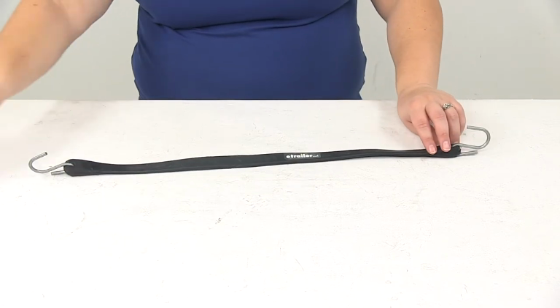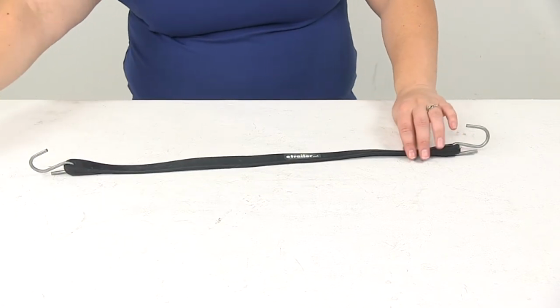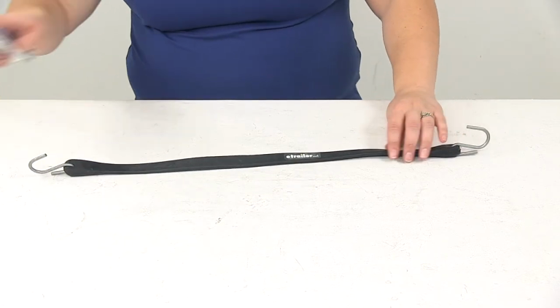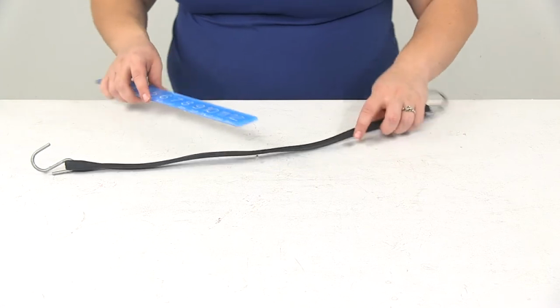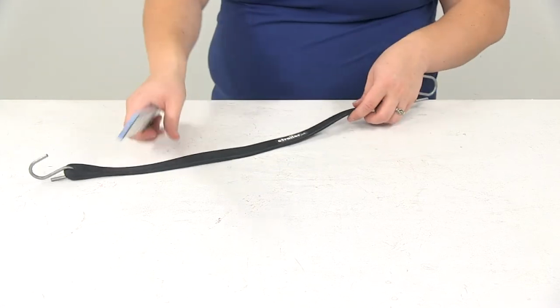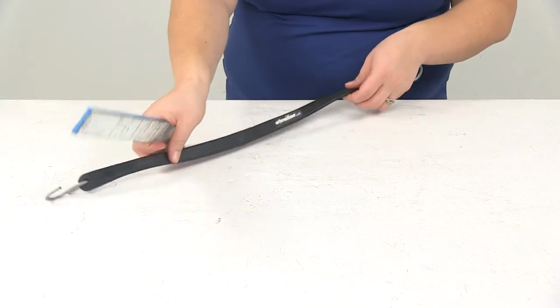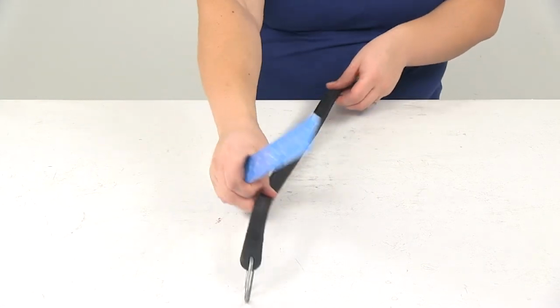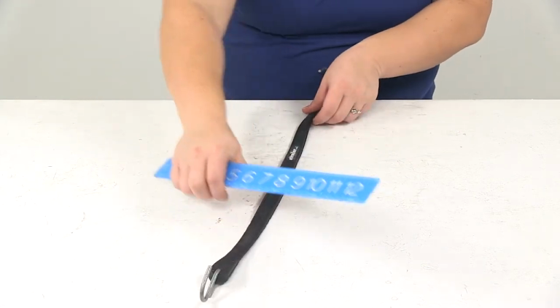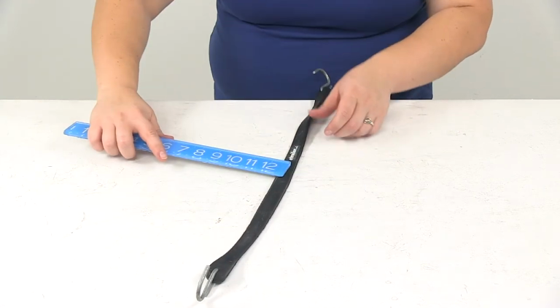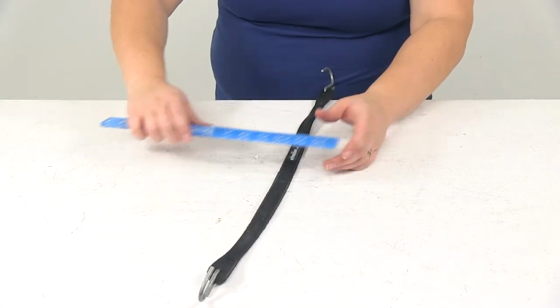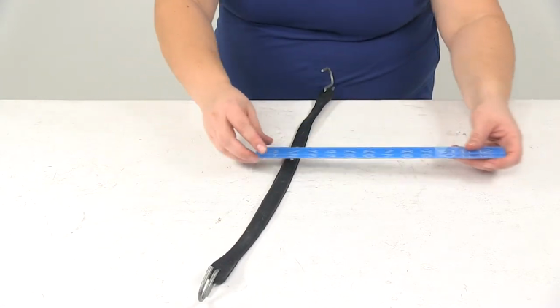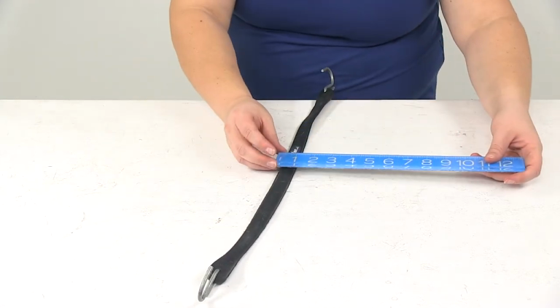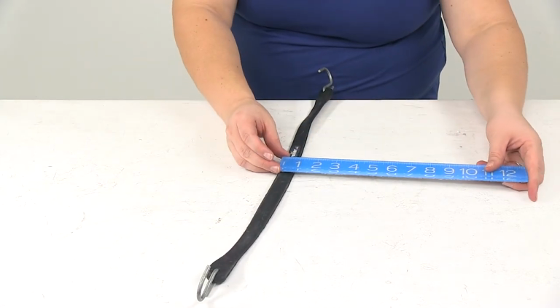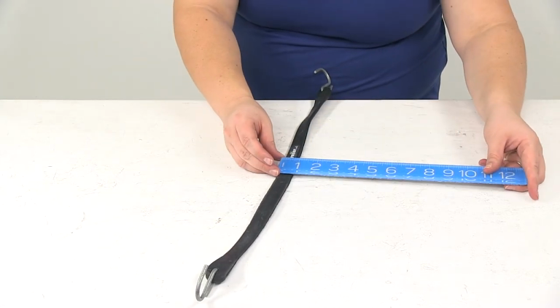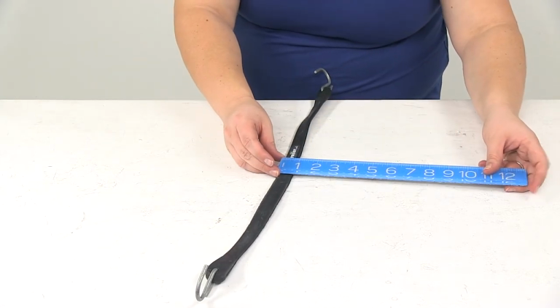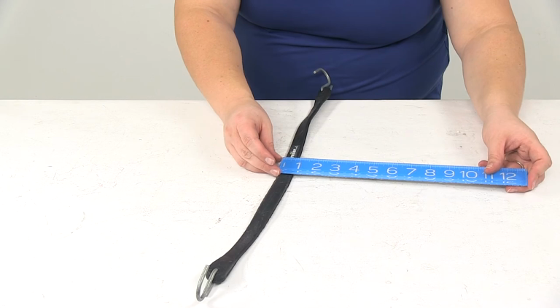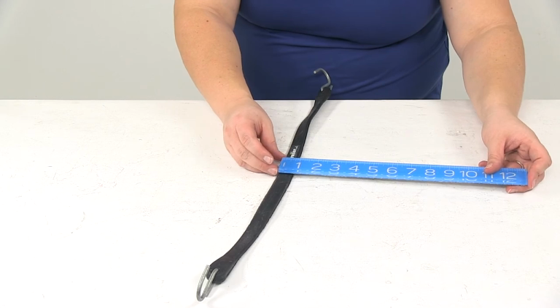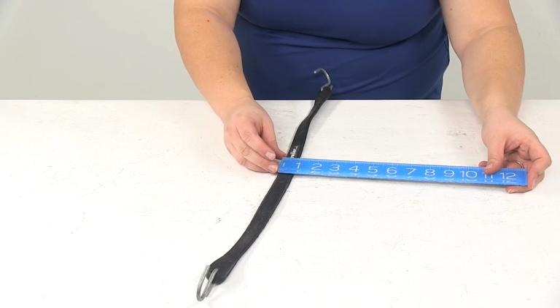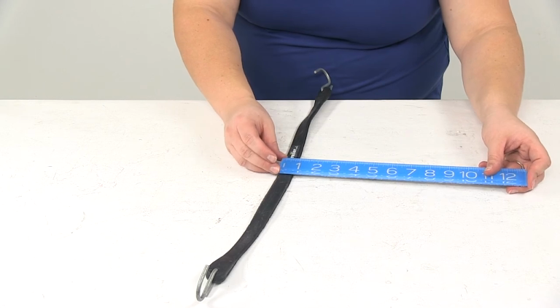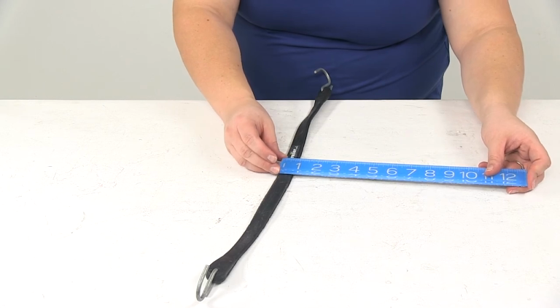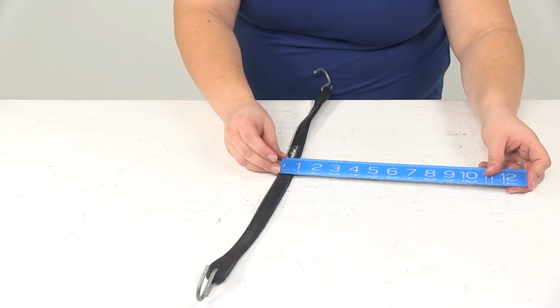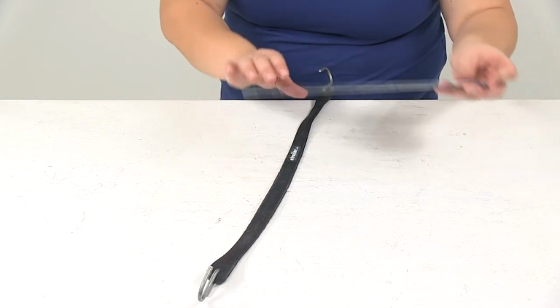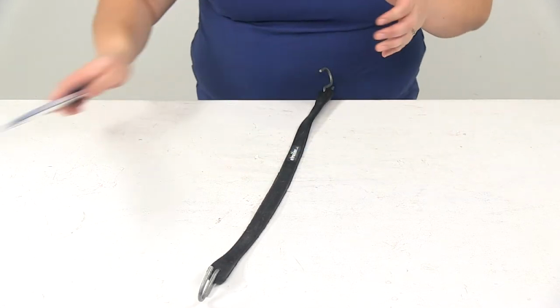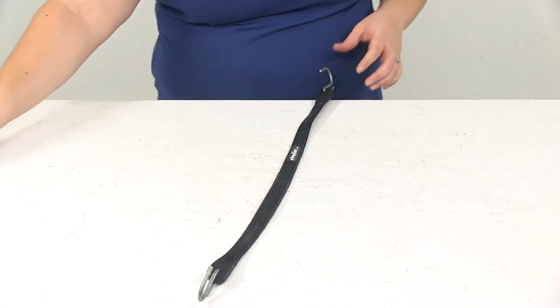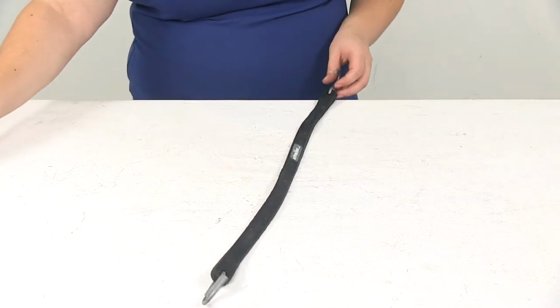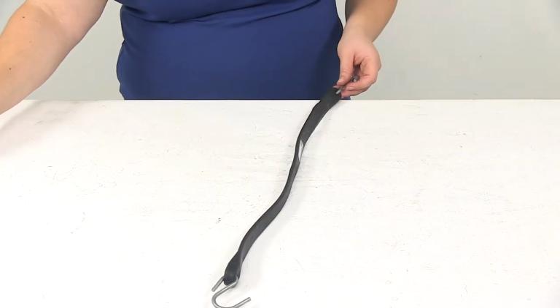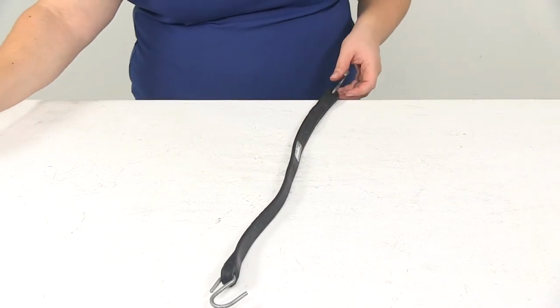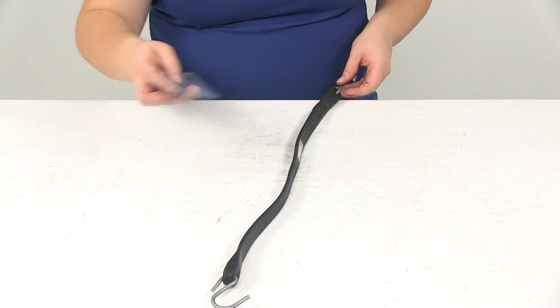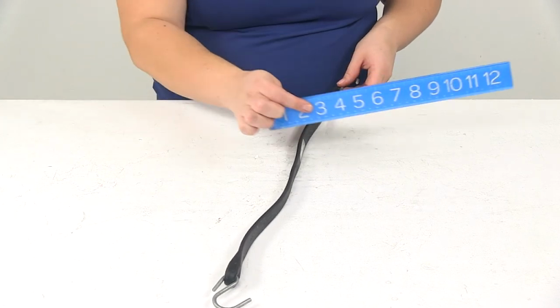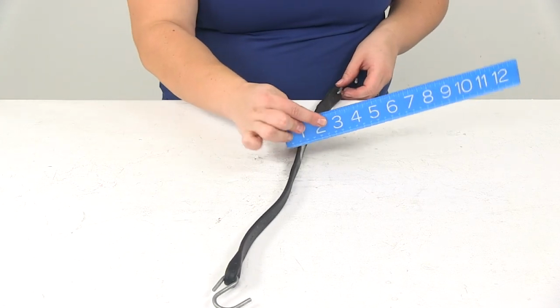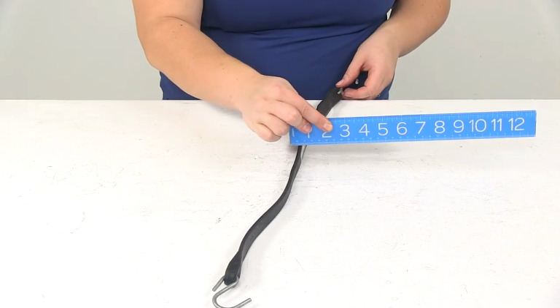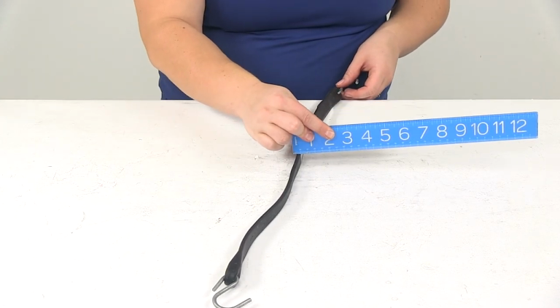As far as the width on this, it's pretty standard — about three quarters of an inch wide, and then about a quarter of an inch thick.